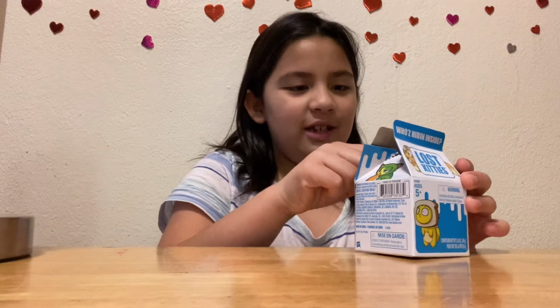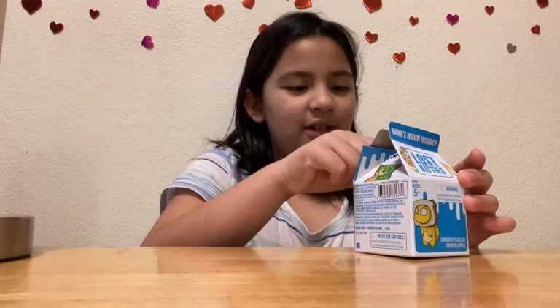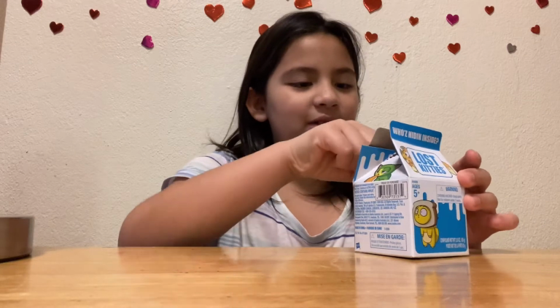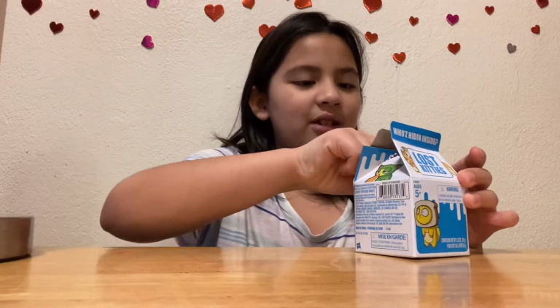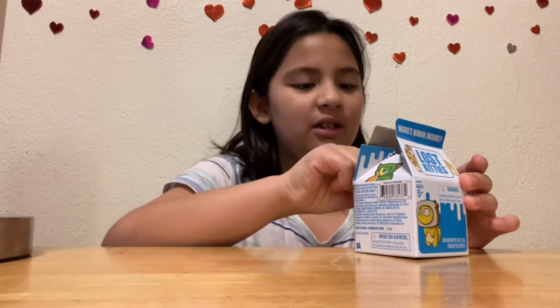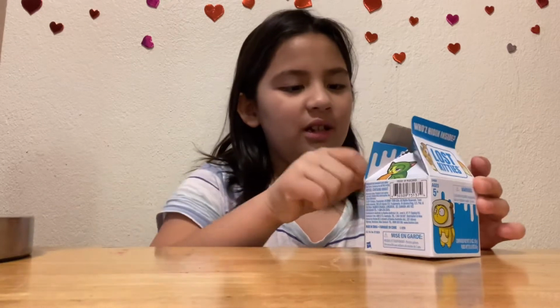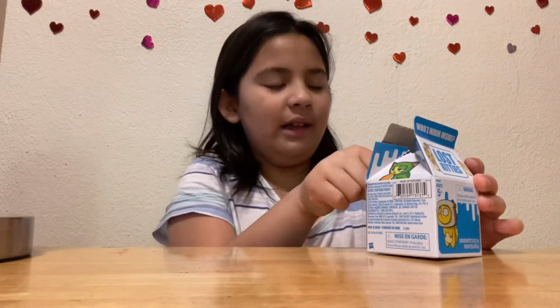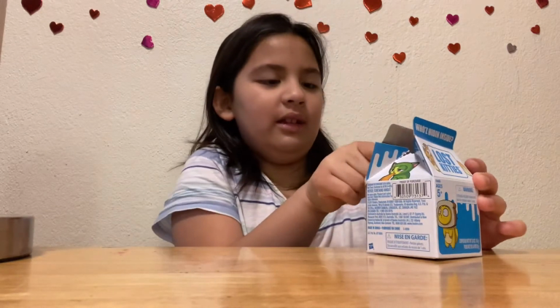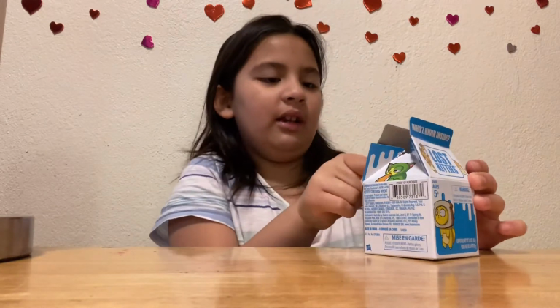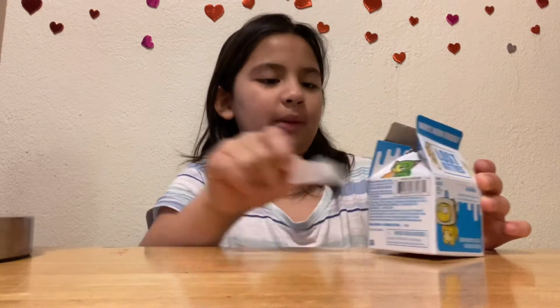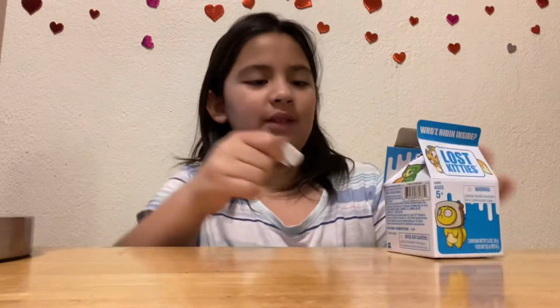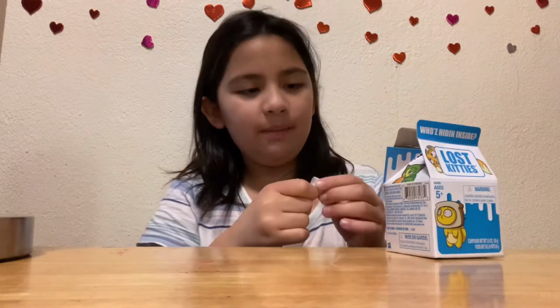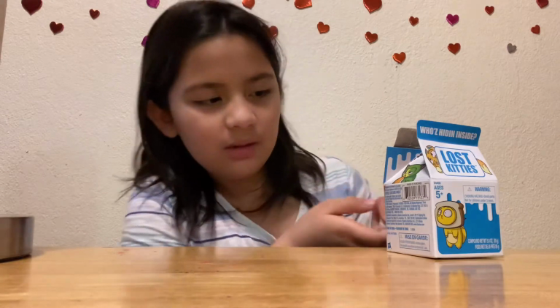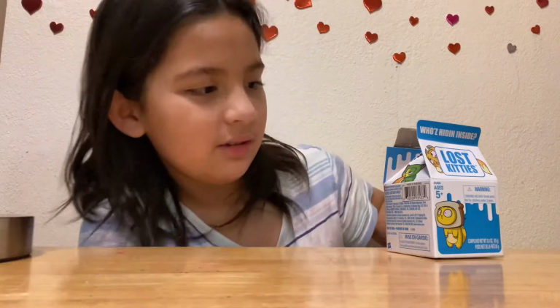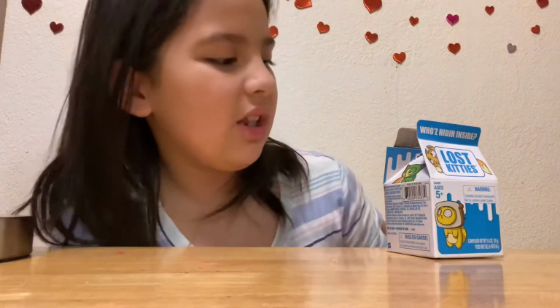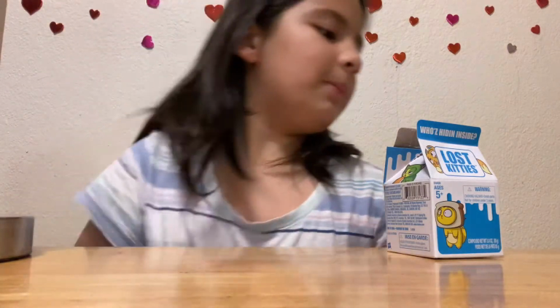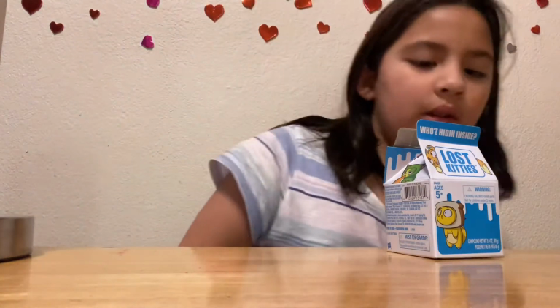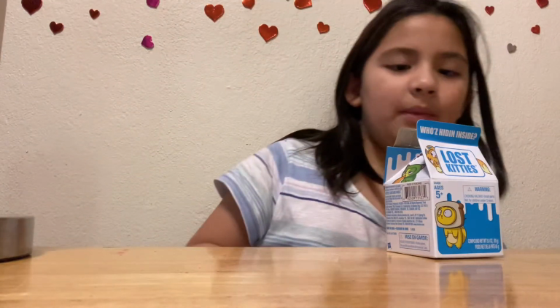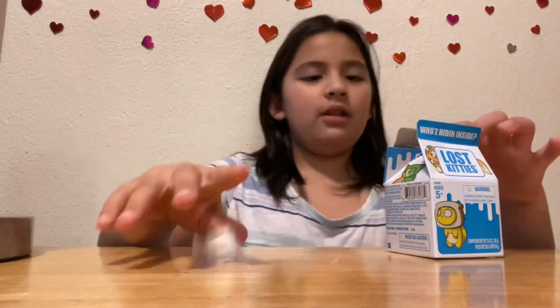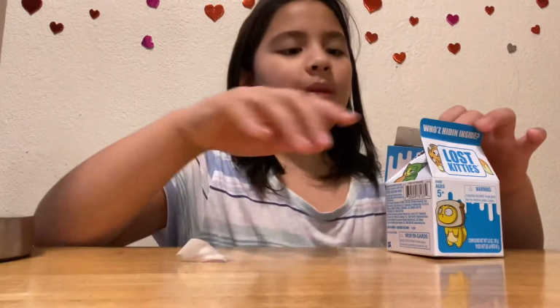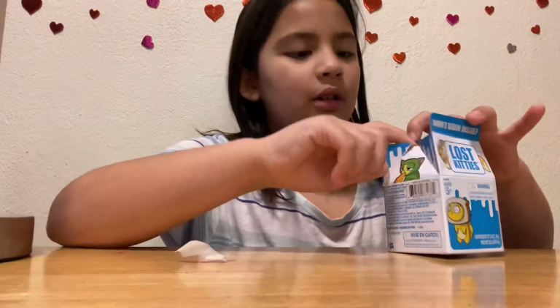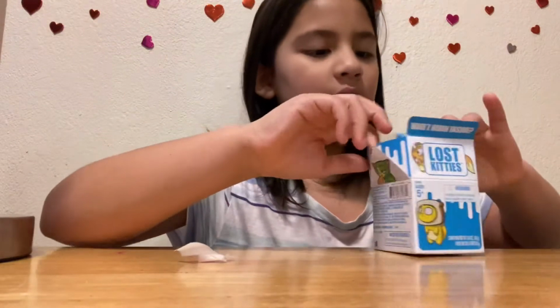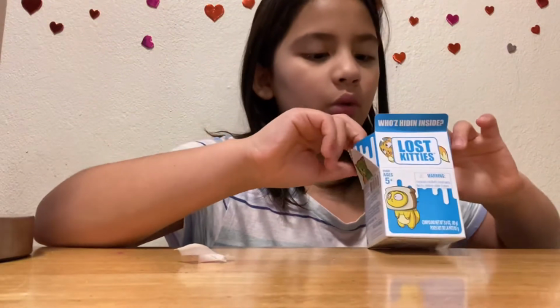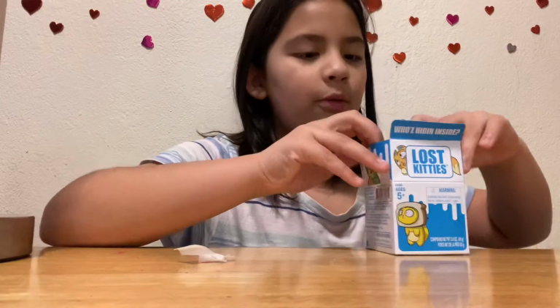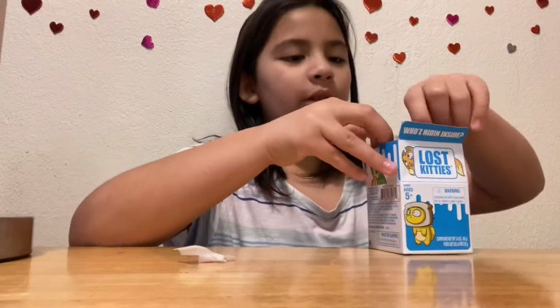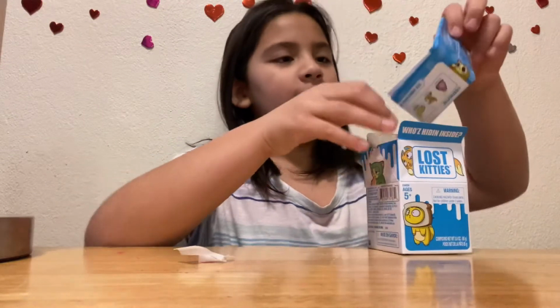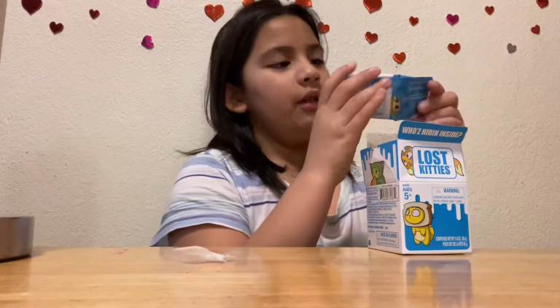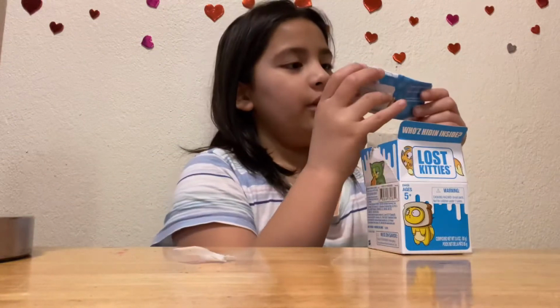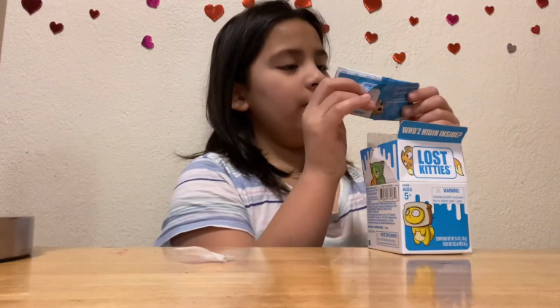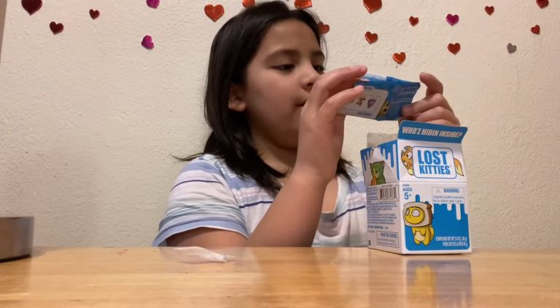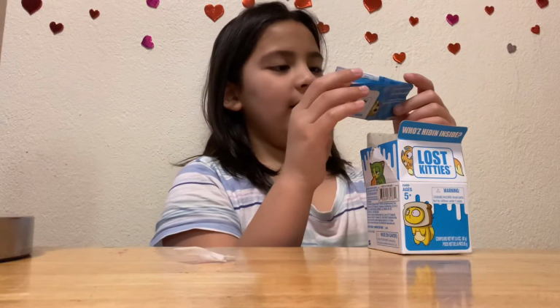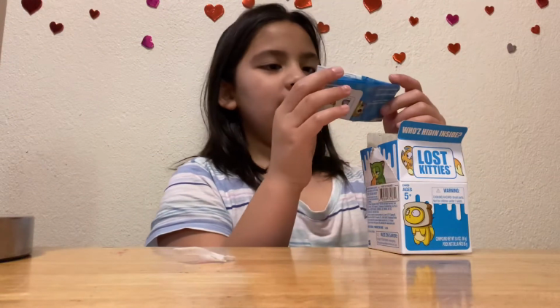I gotta peel off the tape. Is that all the tape? Yep, that's all the tape. Who did you find inside?